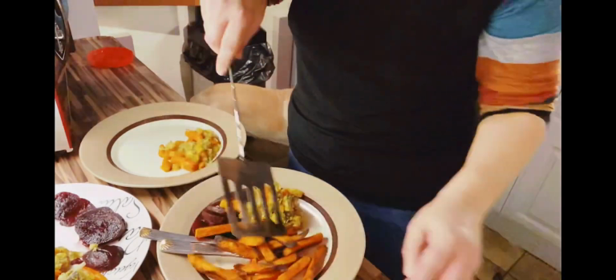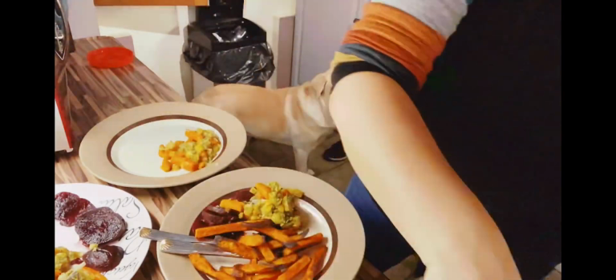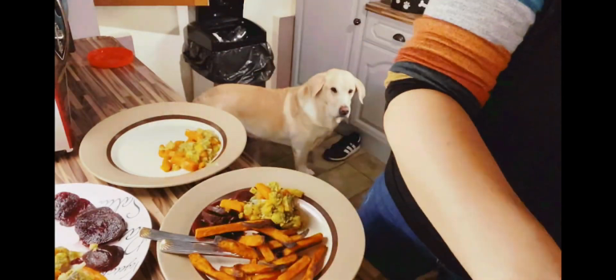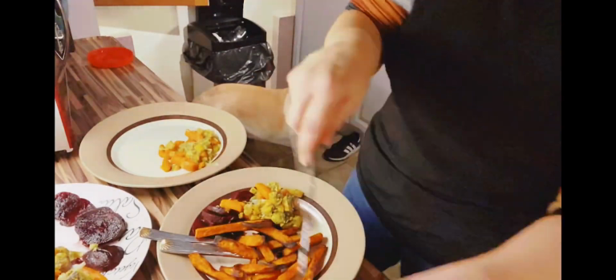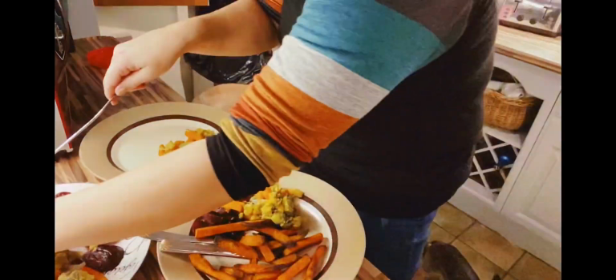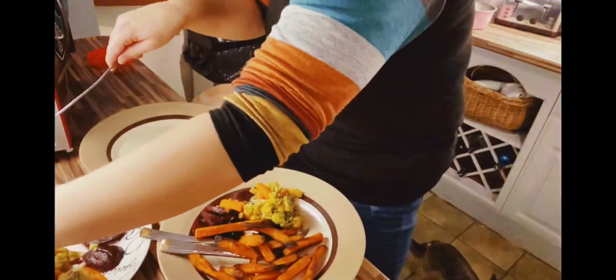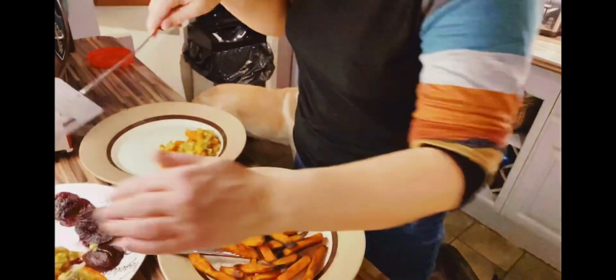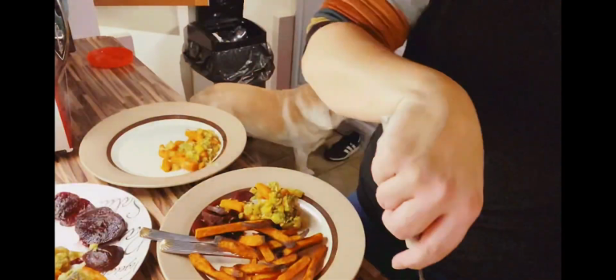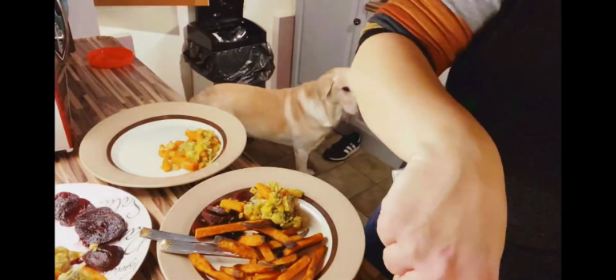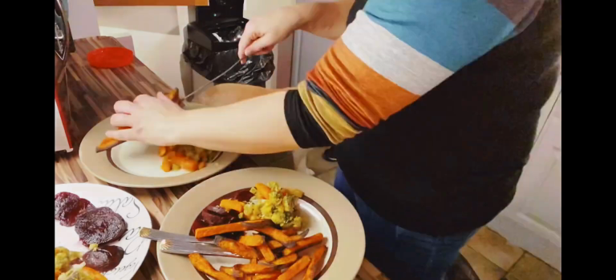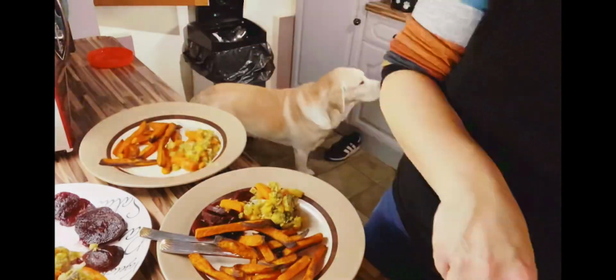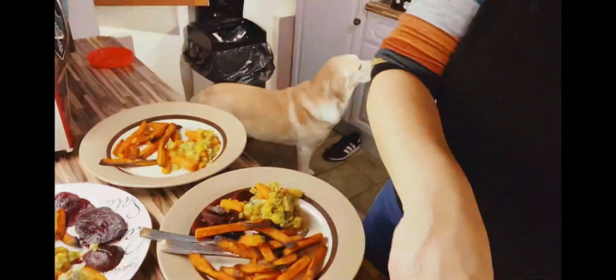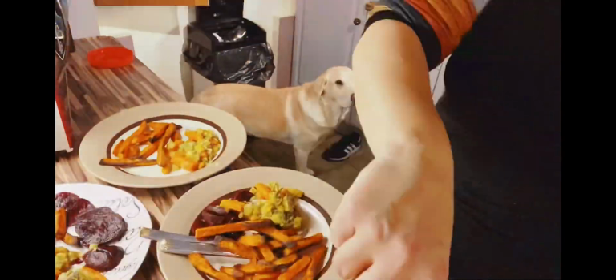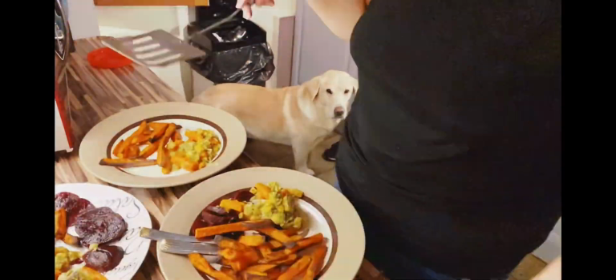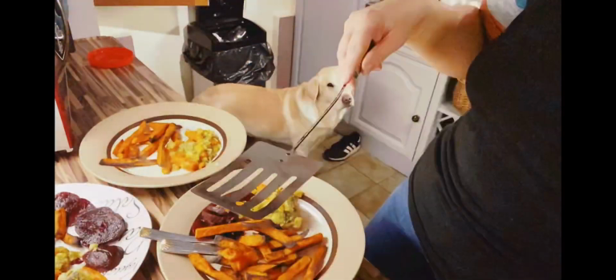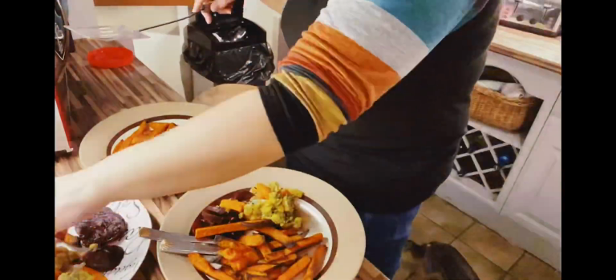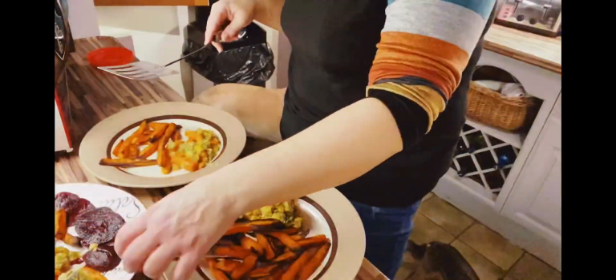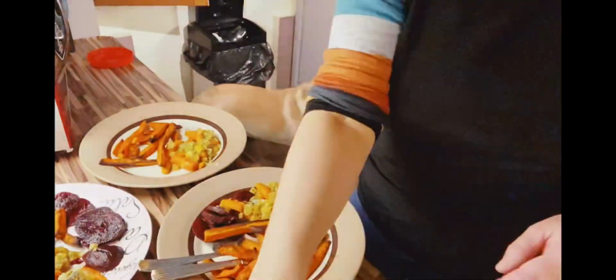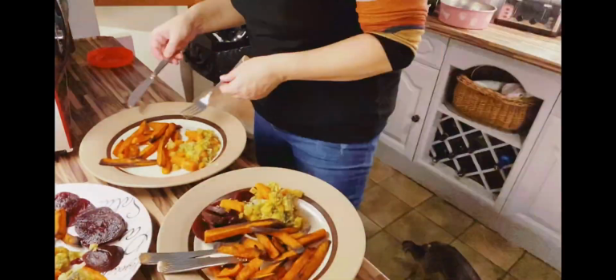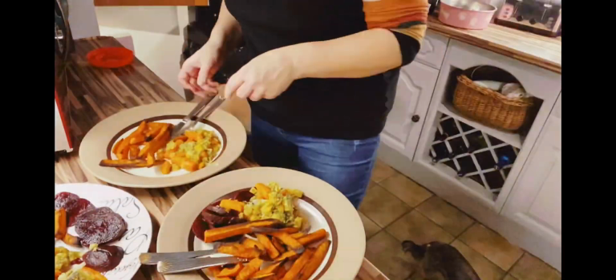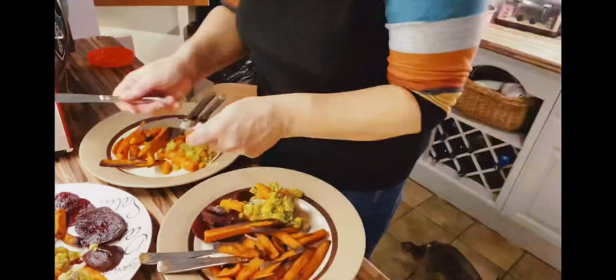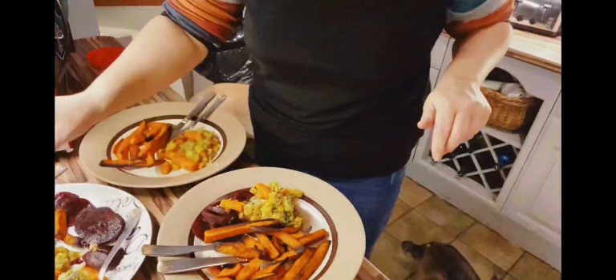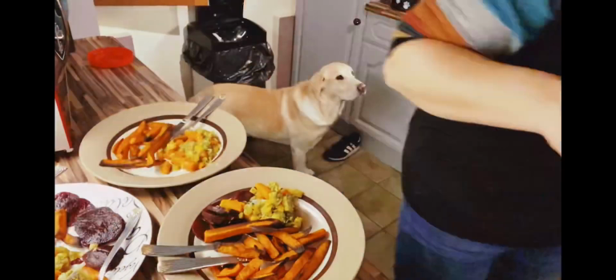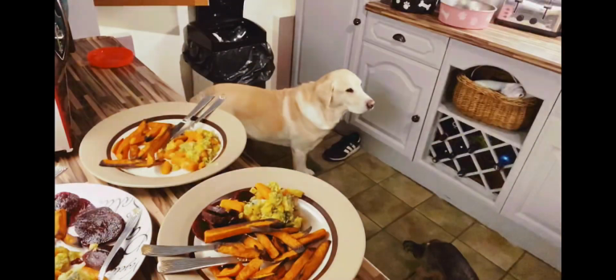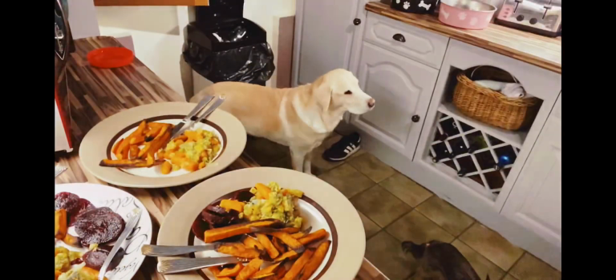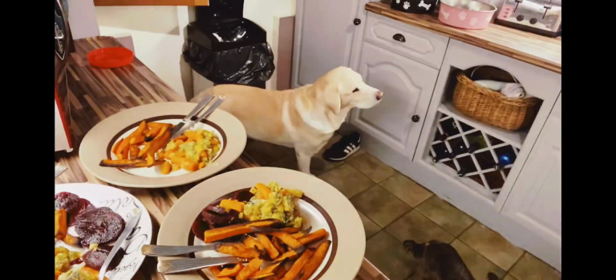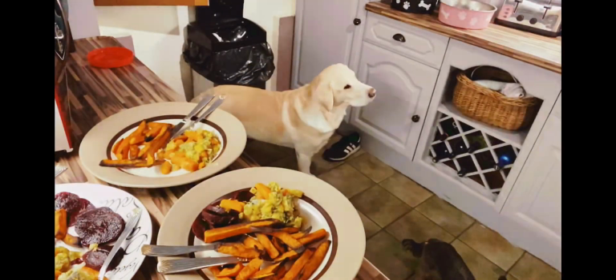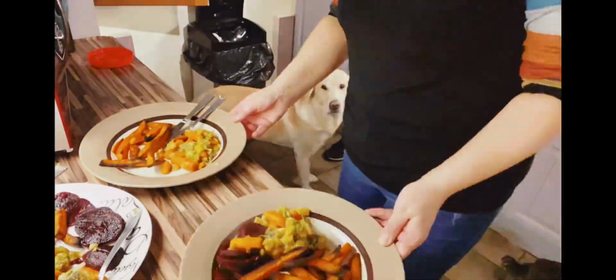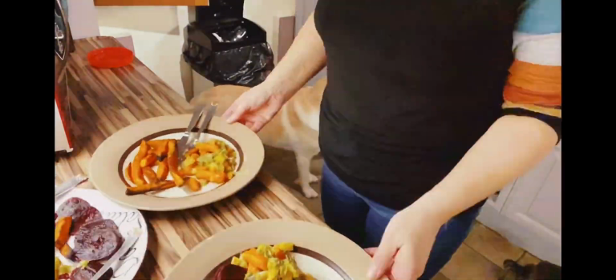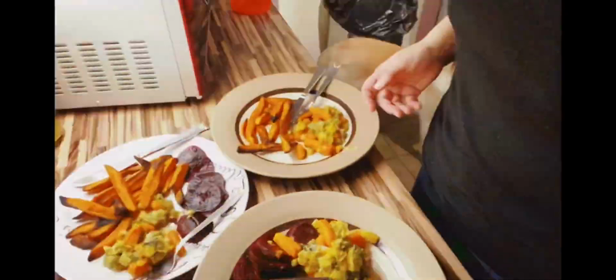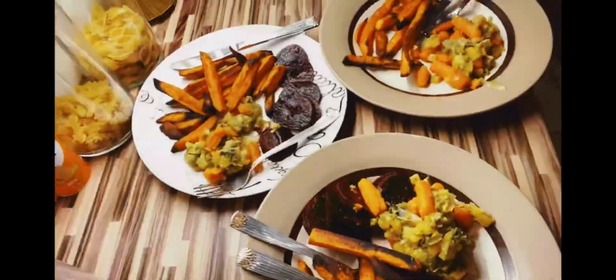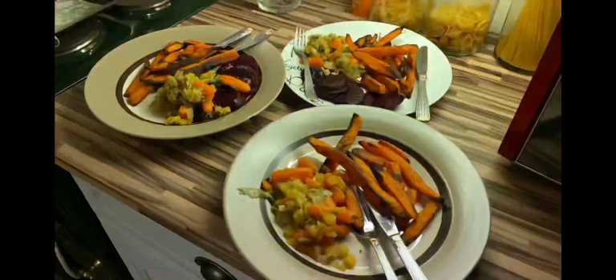Dishing up the sweet potato fries, and that makes our meal for tonight. It might look disgusting to some, but actually it tastes really nice and it's quite healthy too.